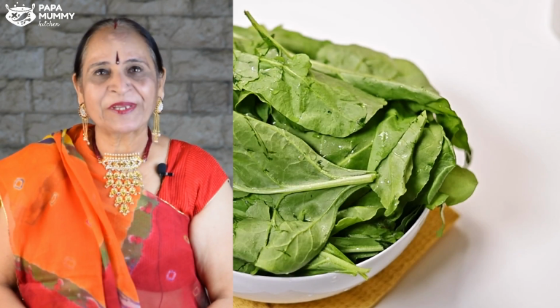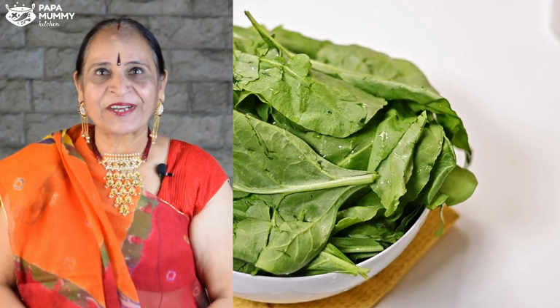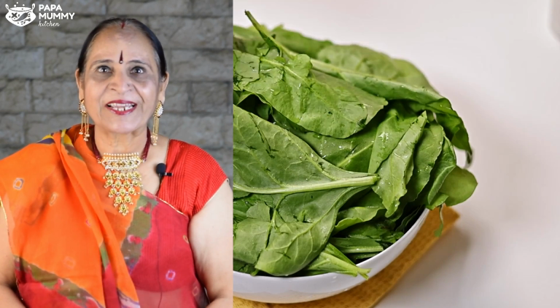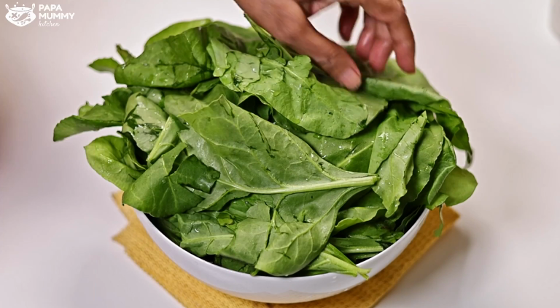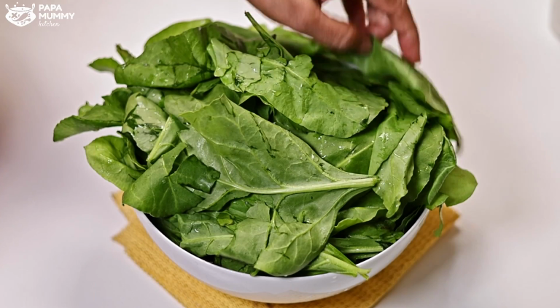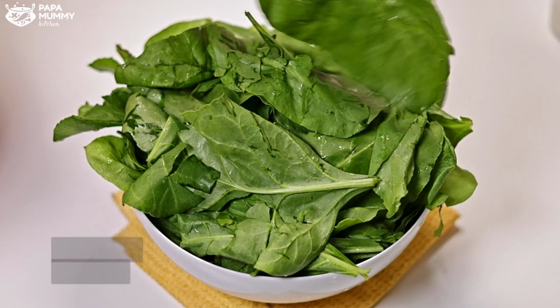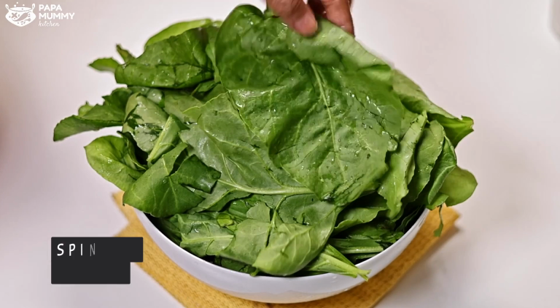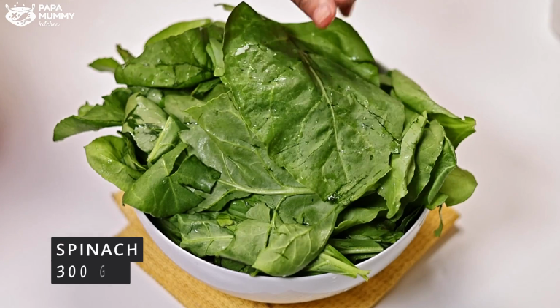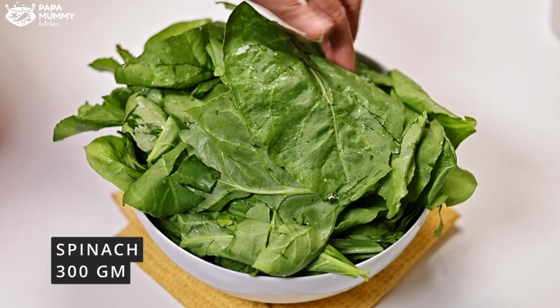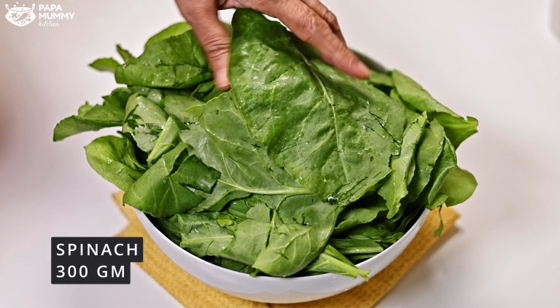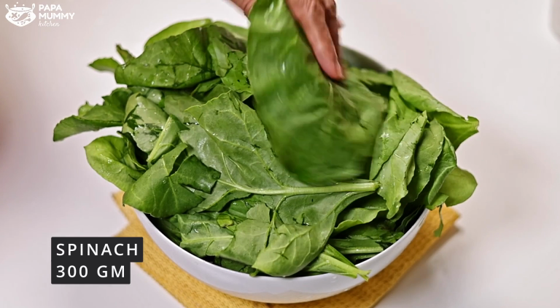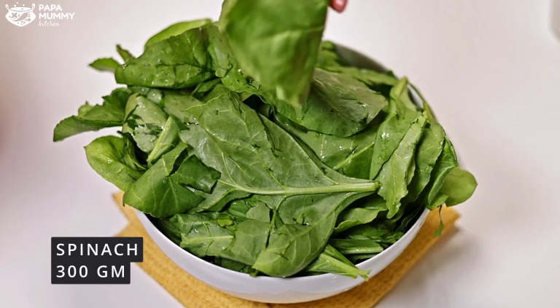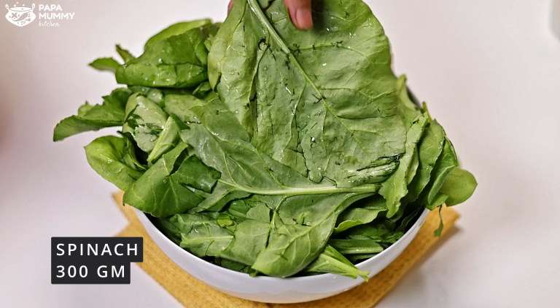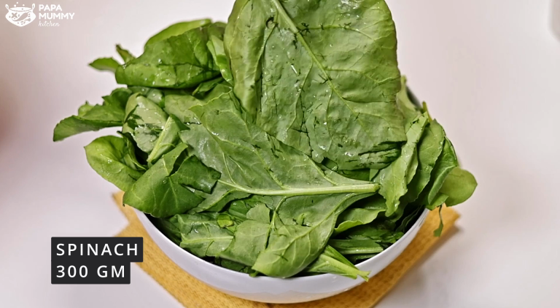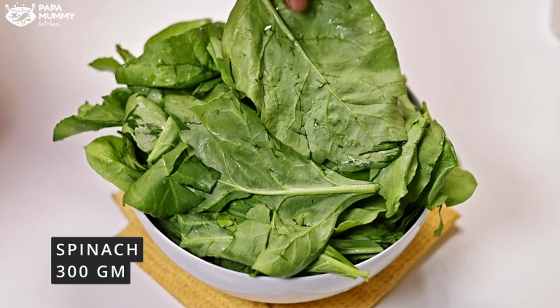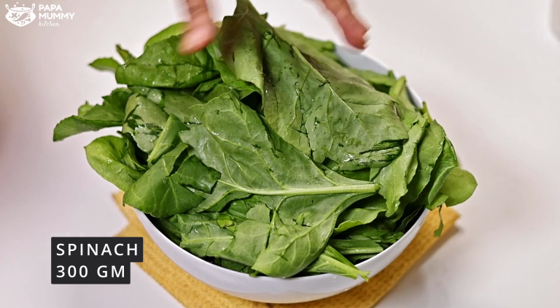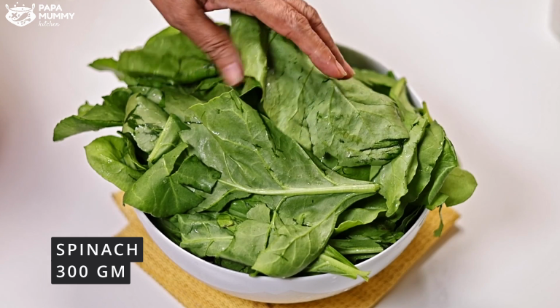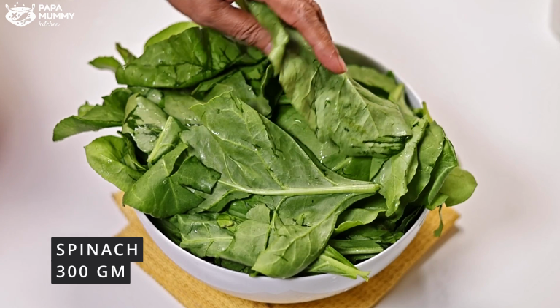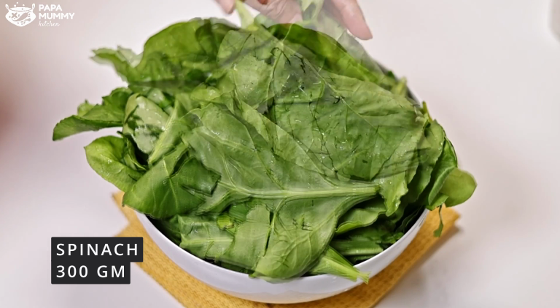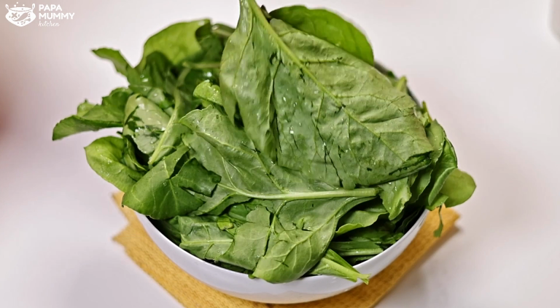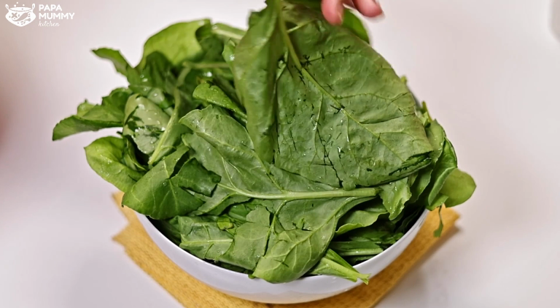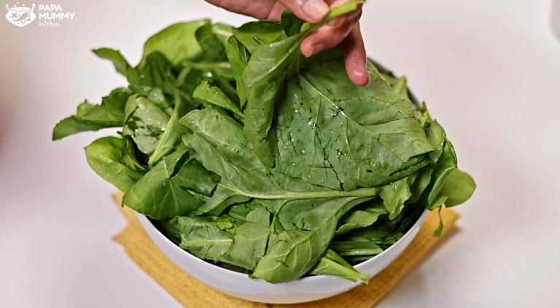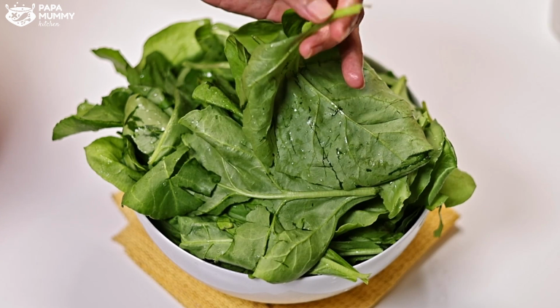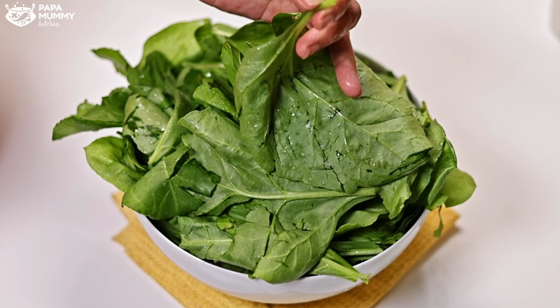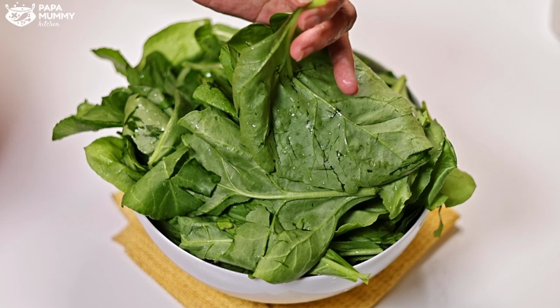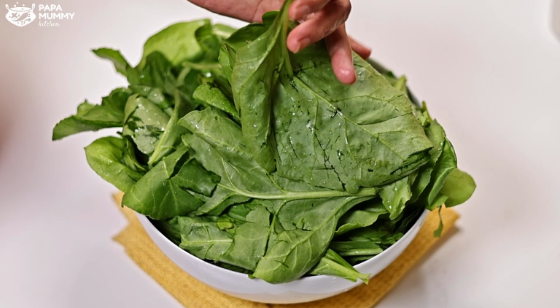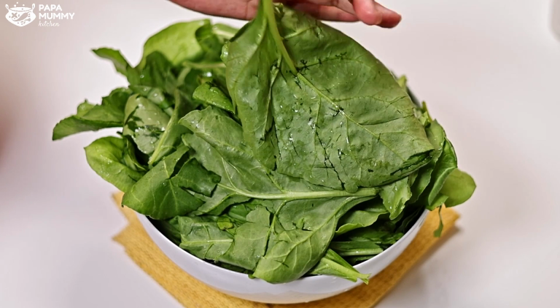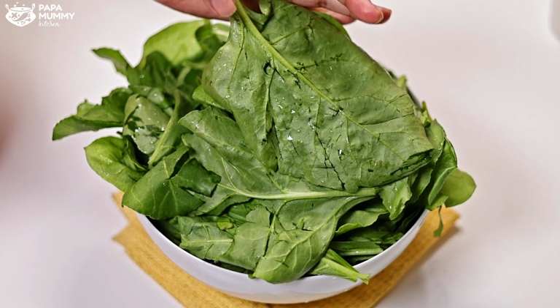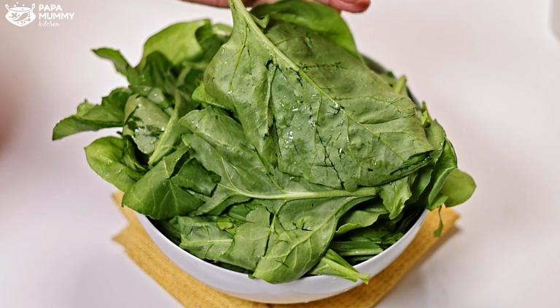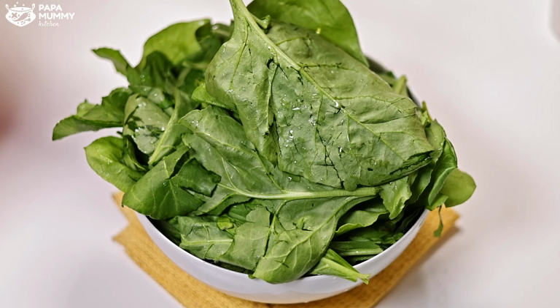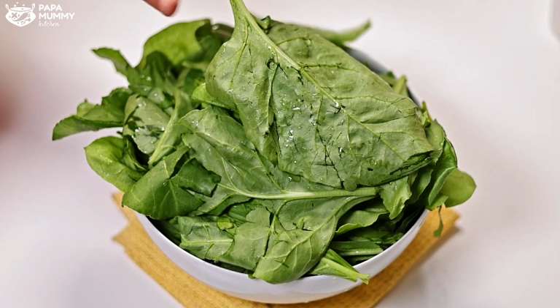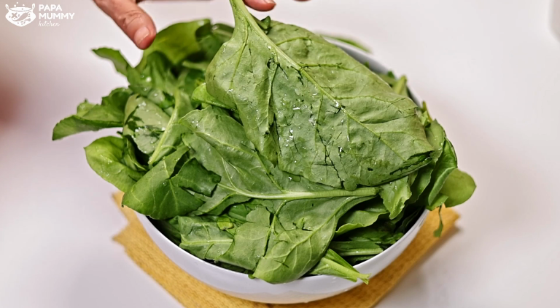For this recipe, I have taken 300 grams of vegetables here. You can easily get these vegetables in the market. I take the vegetables and clean them up. If the stems are hard, we have to remove them.